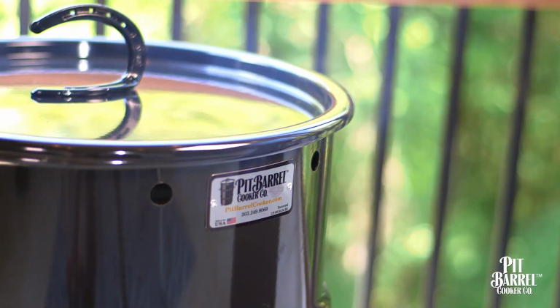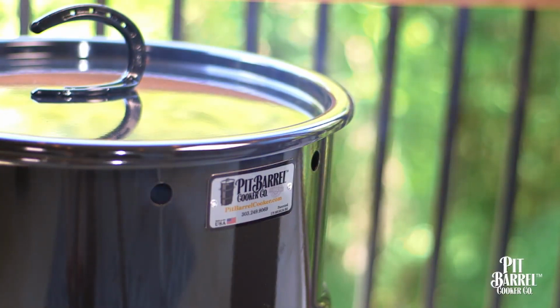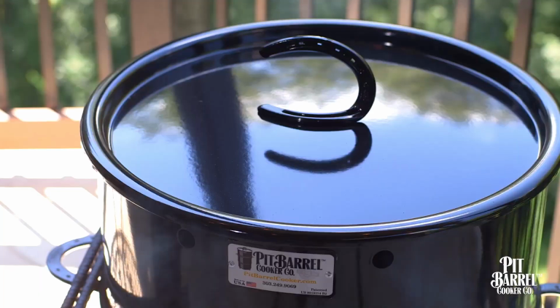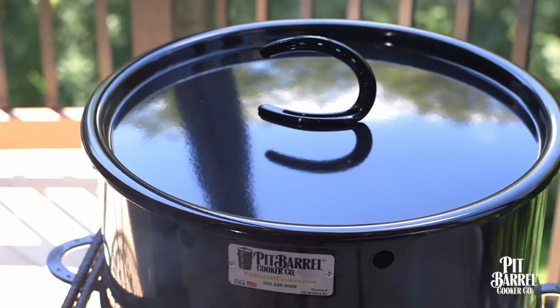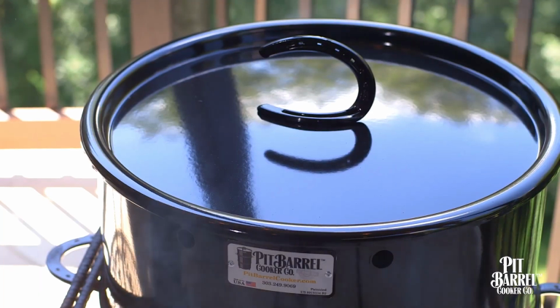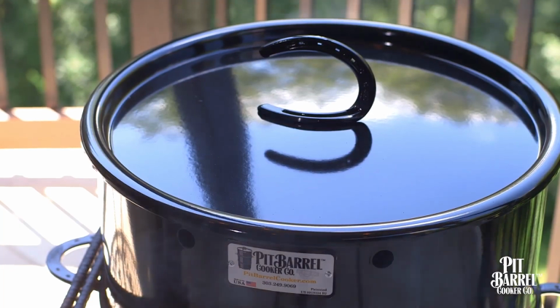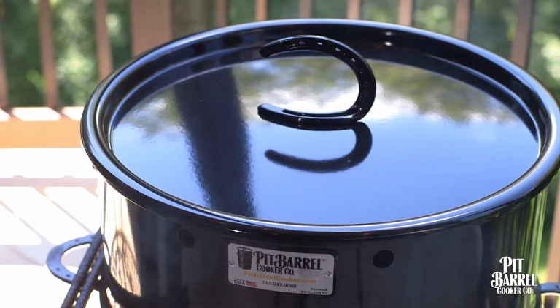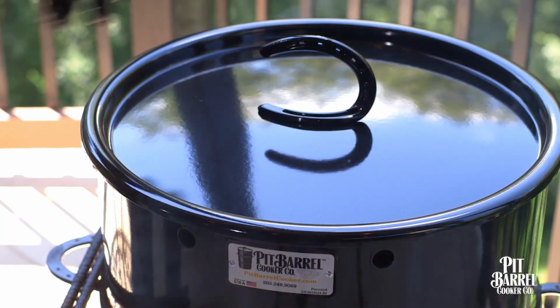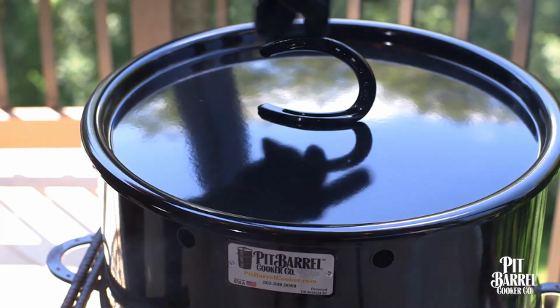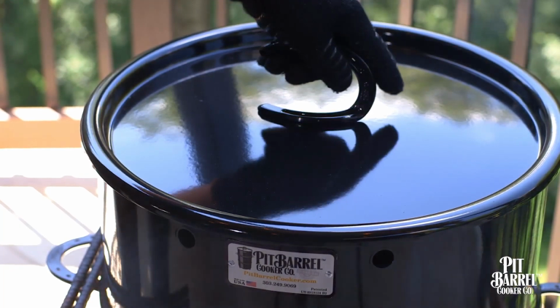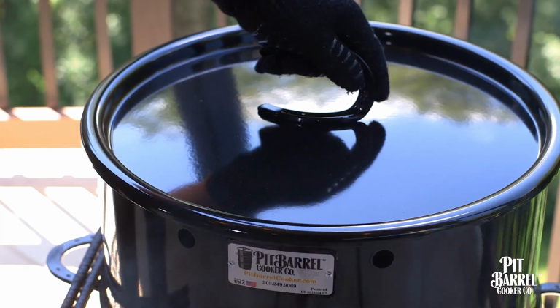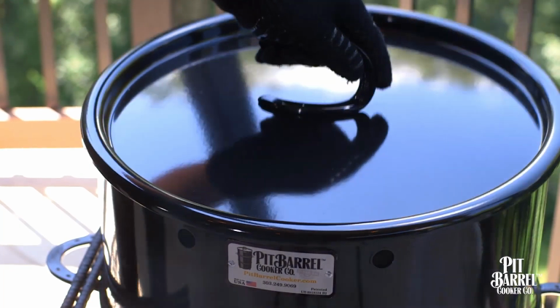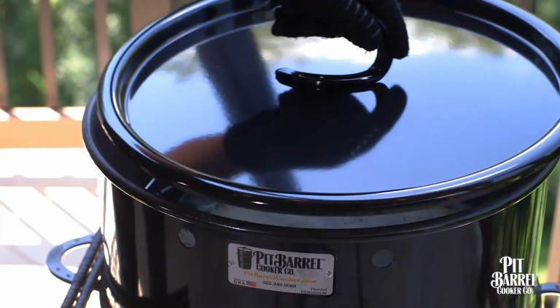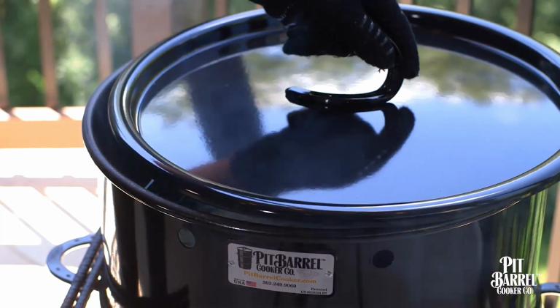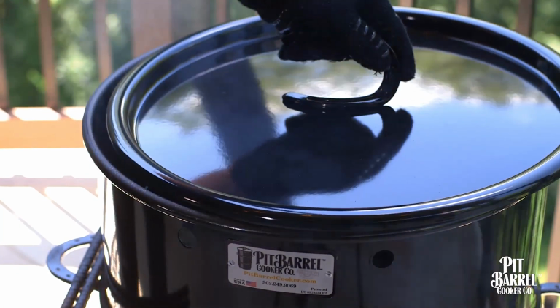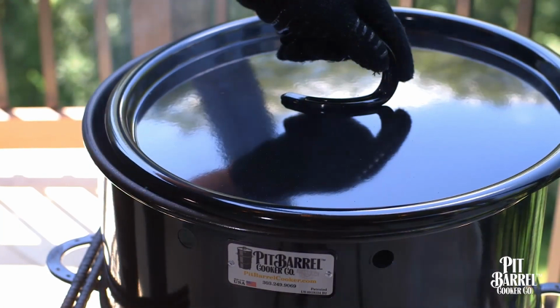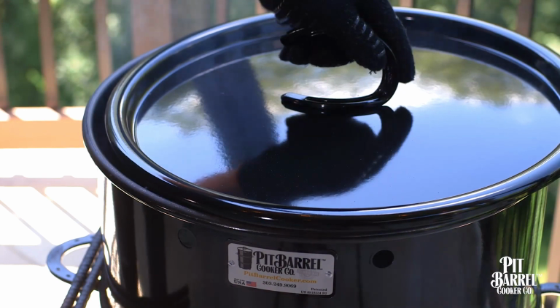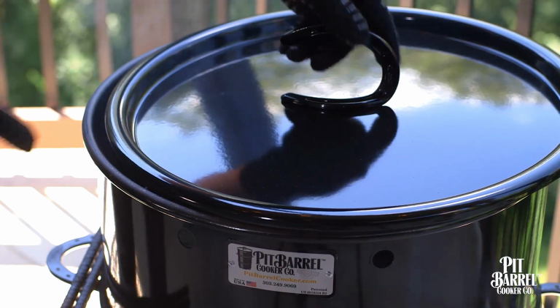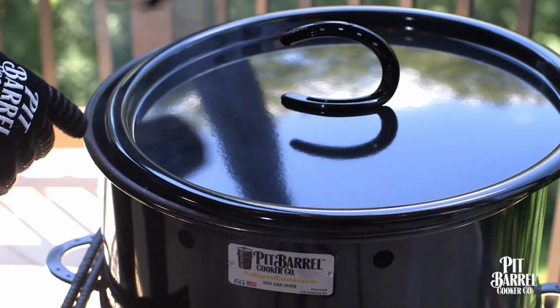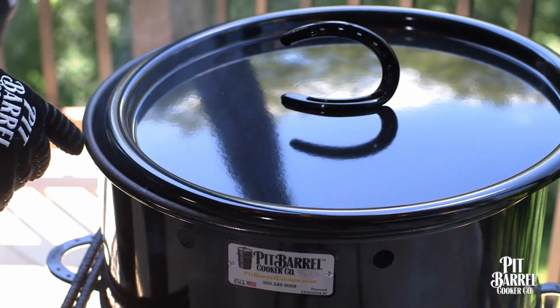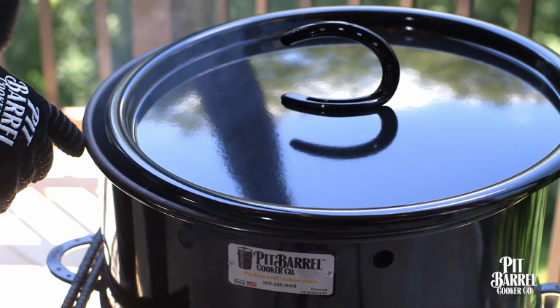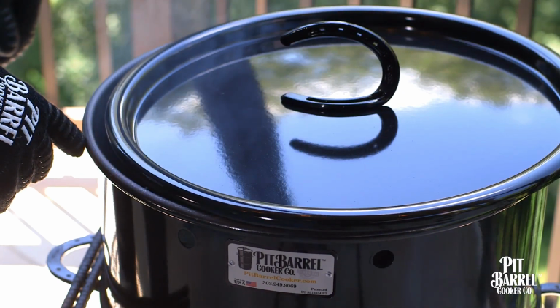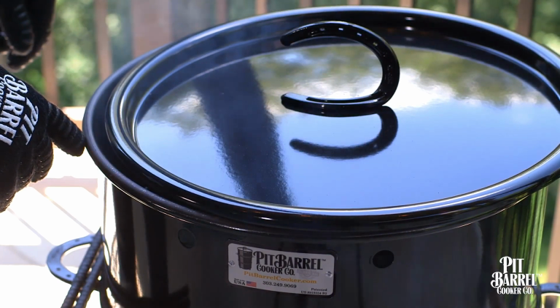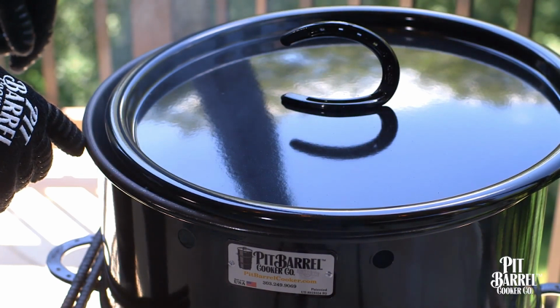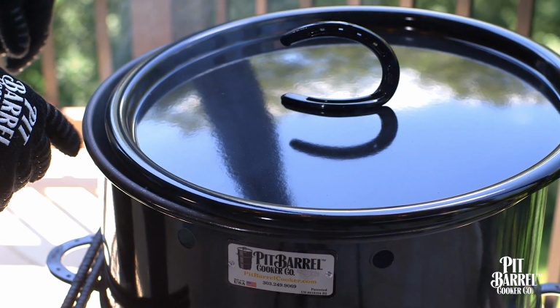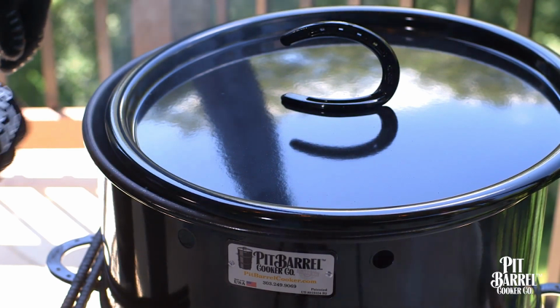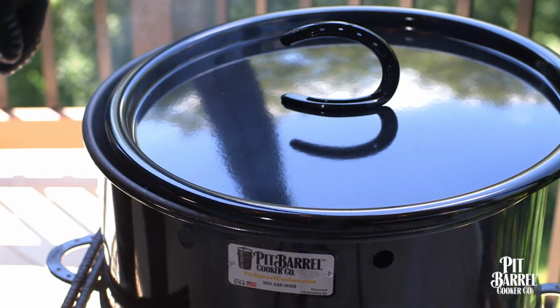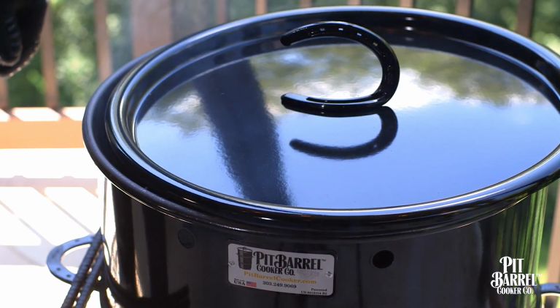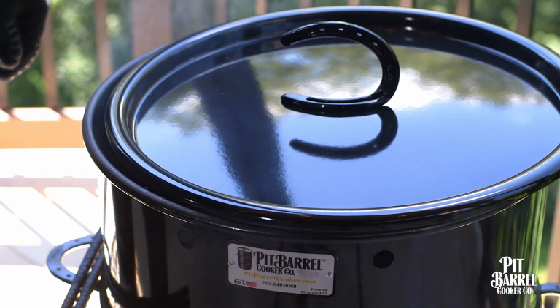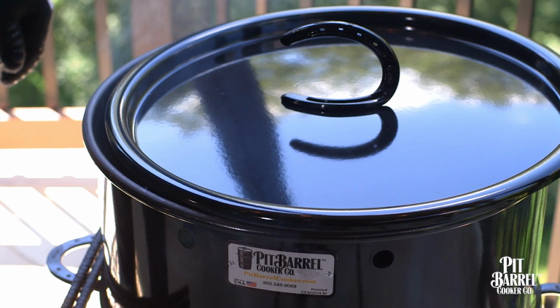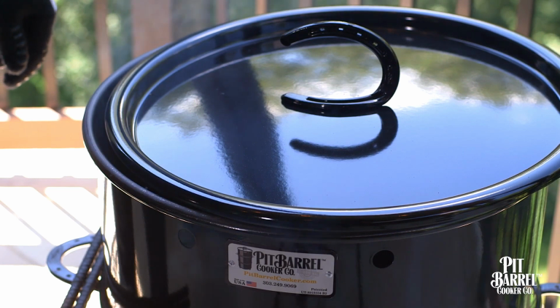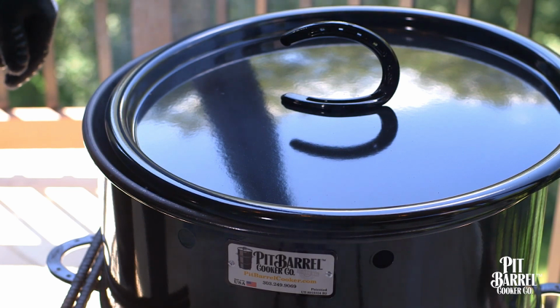If on the other hand your cooker is running too cool or taking too long to cook your food, try slightly offsetting the lid three quarters of an inch for around half an hour. This should raise the temperature to the proper level.